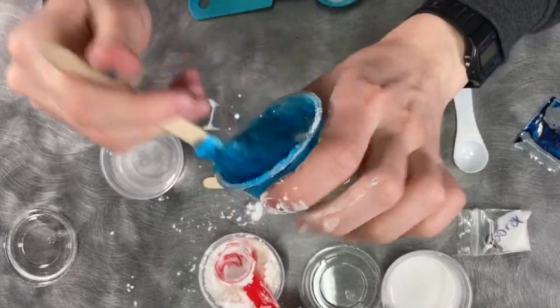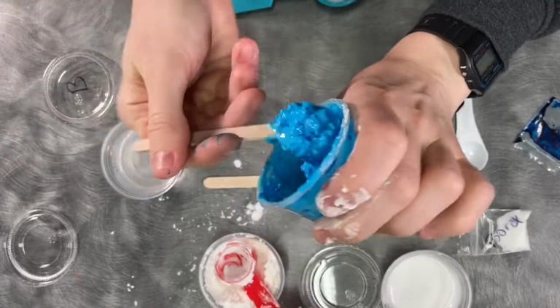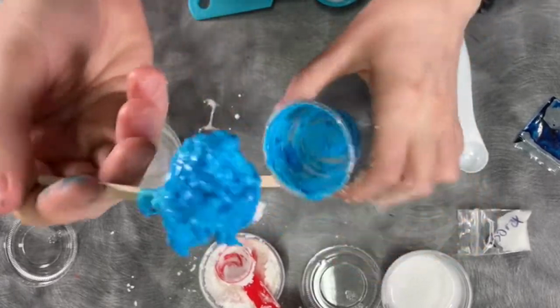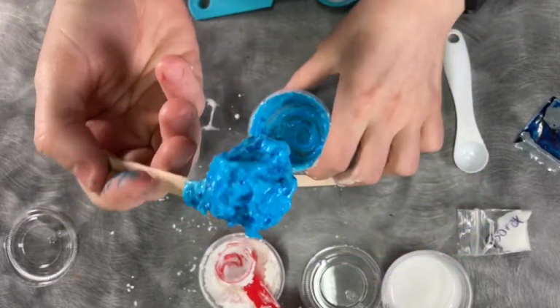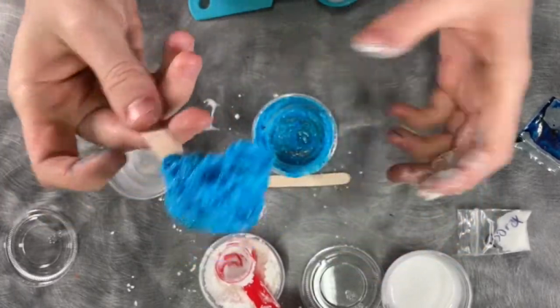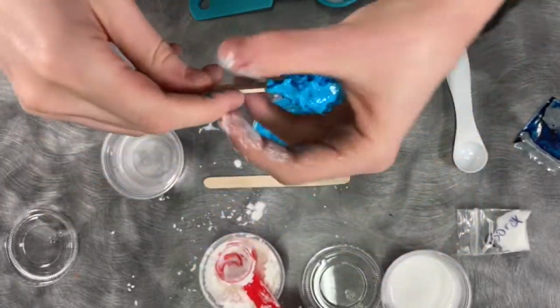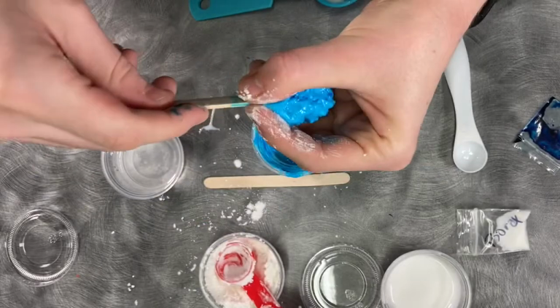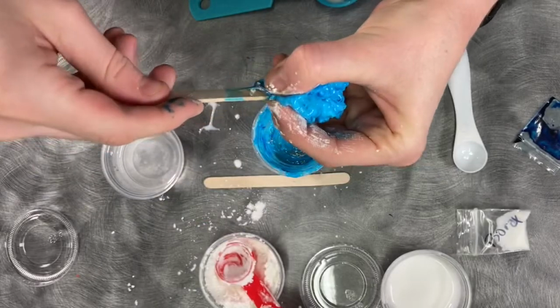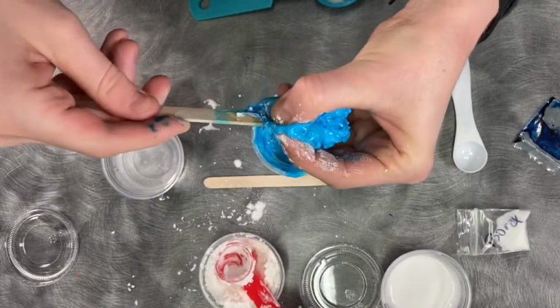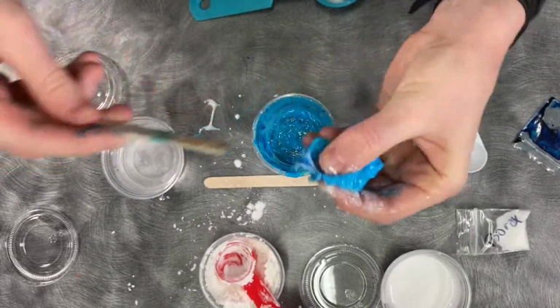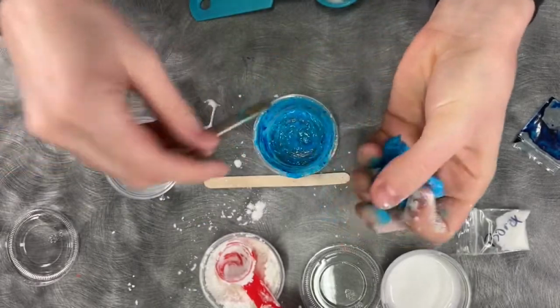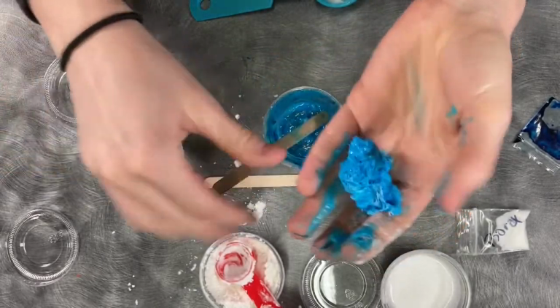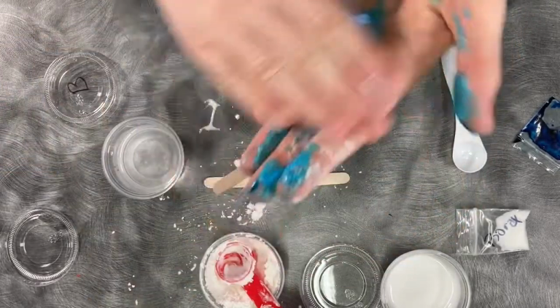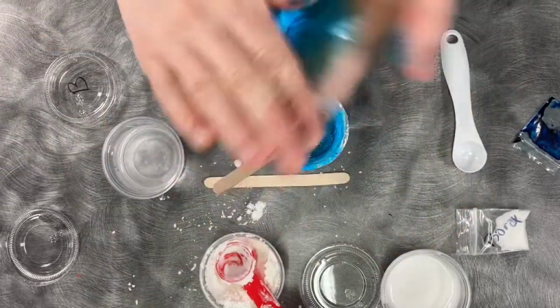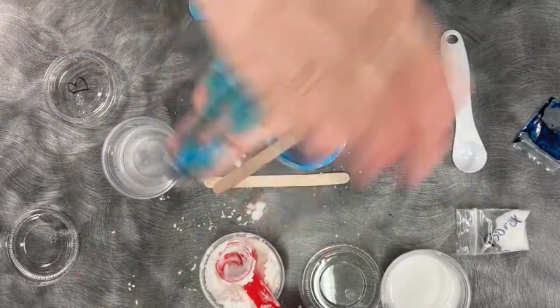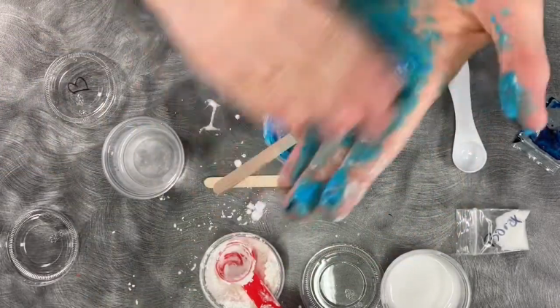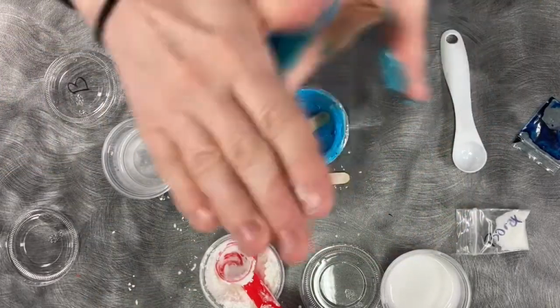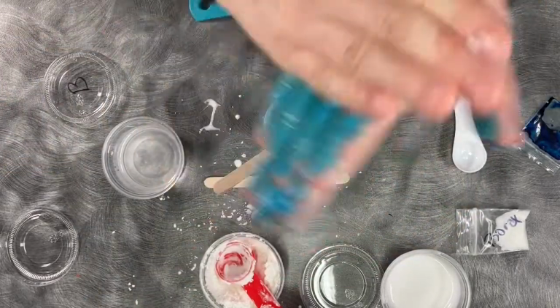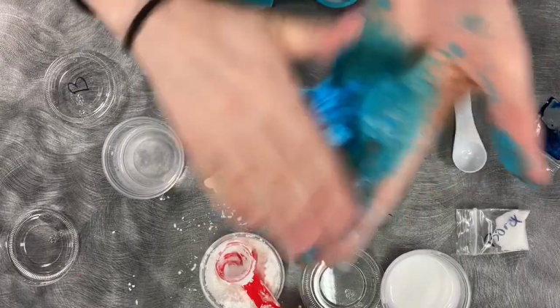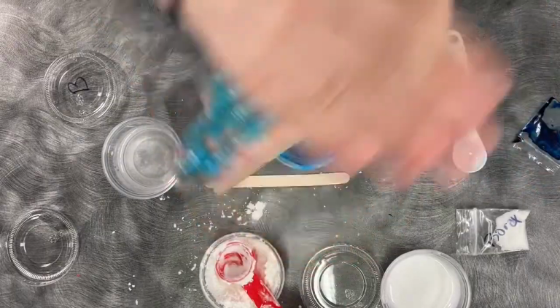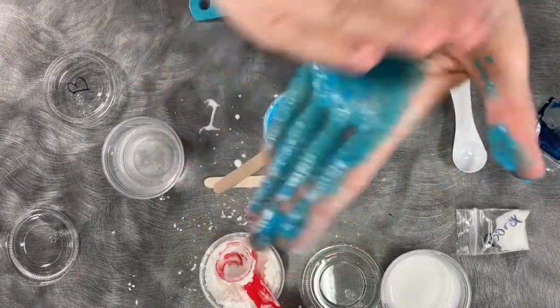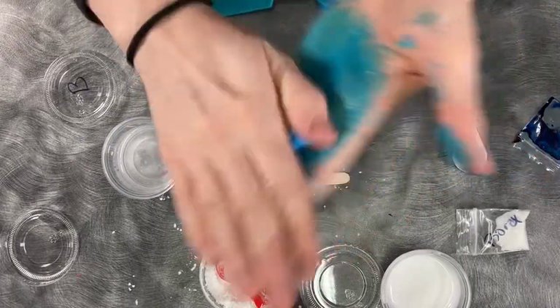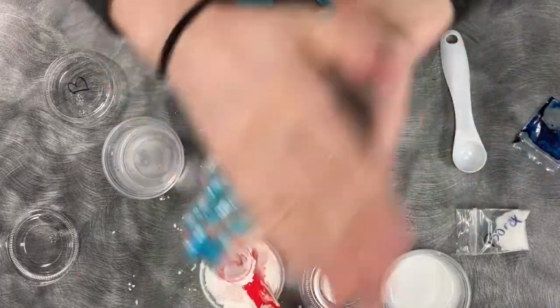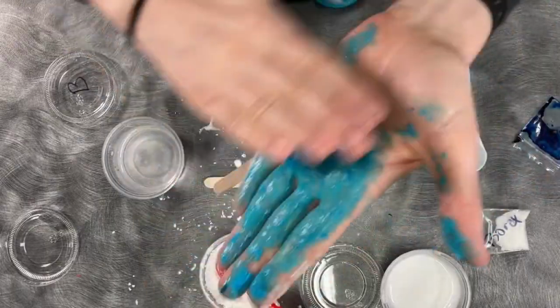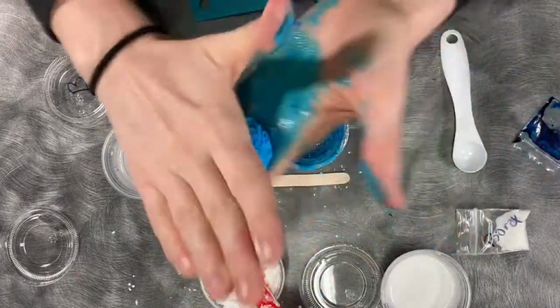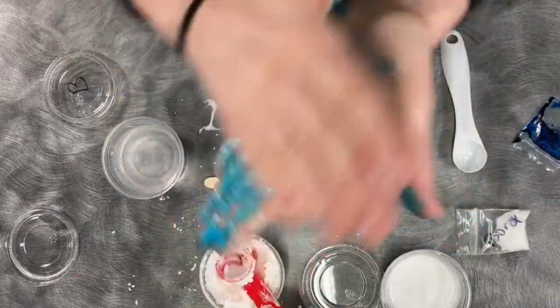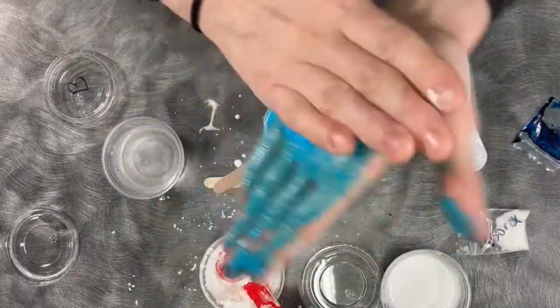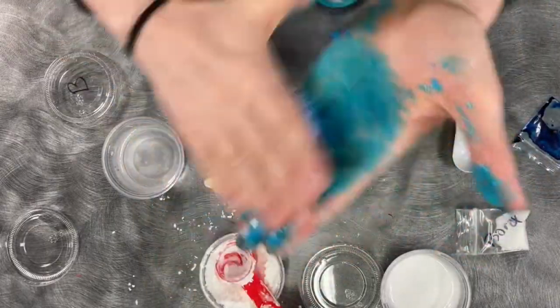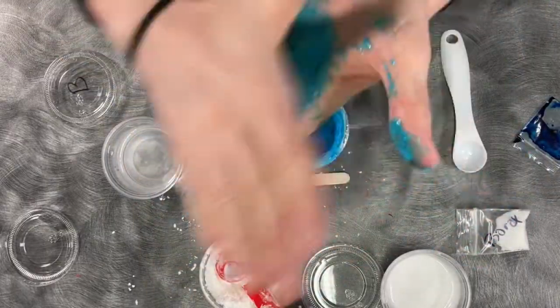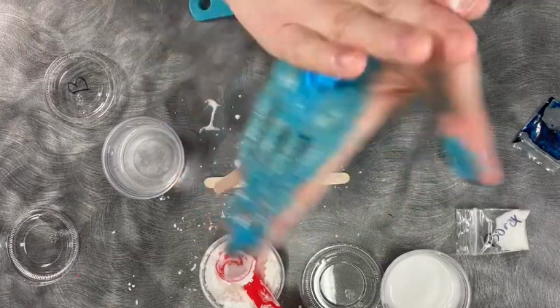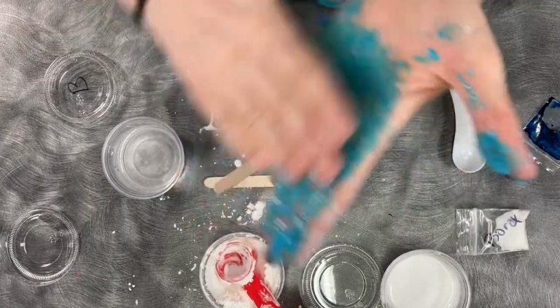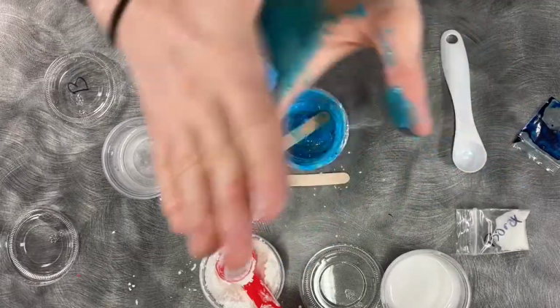Once it's doing the thing where it's just gooping to the stick, go ahead and stick it in your hands and knead it together. The glue will come off your hands. The food coloring may leave you looking like a smurf for the rest of the day, so just be aware of that.